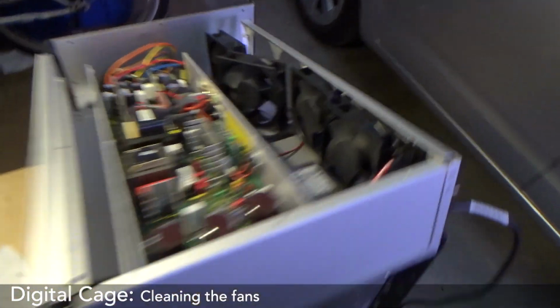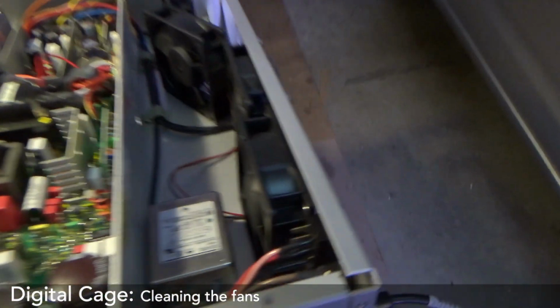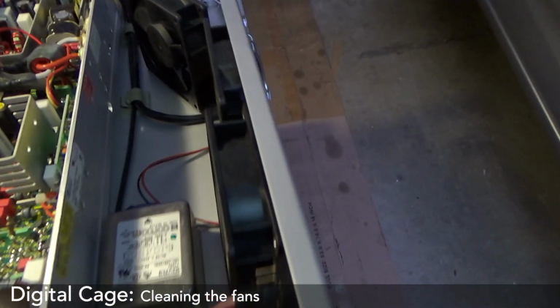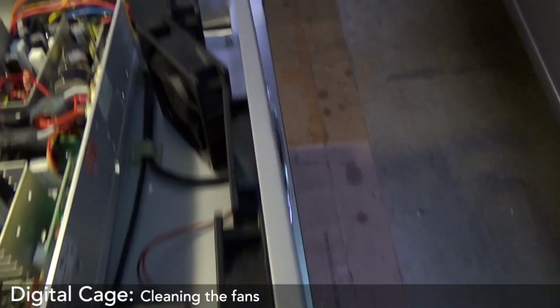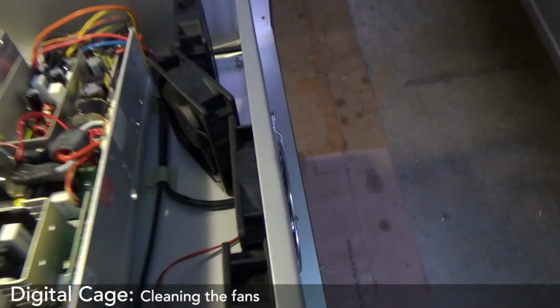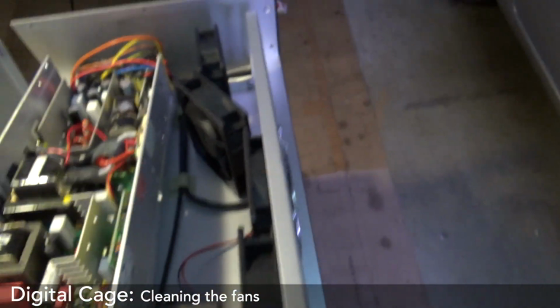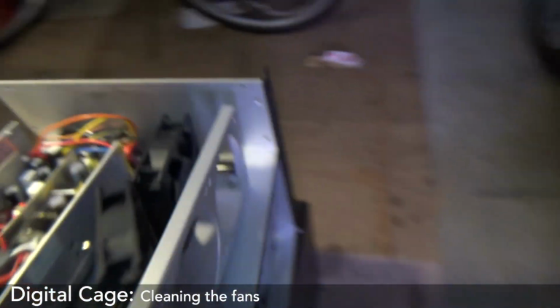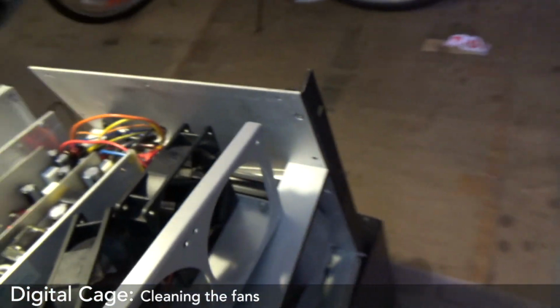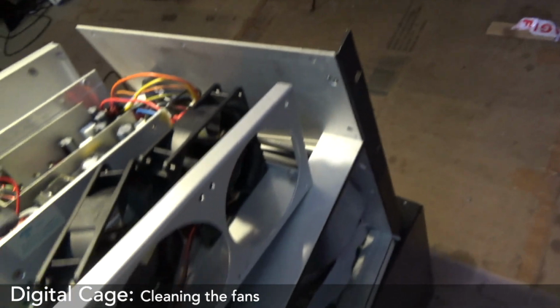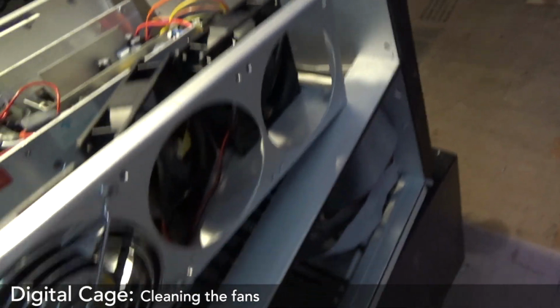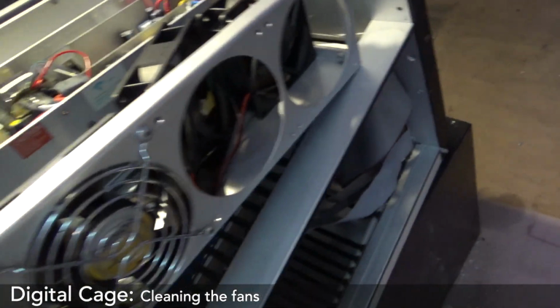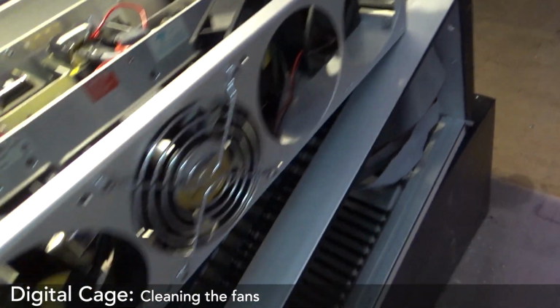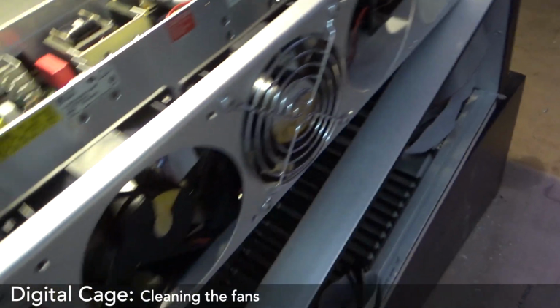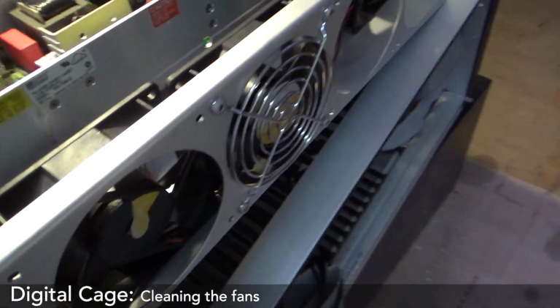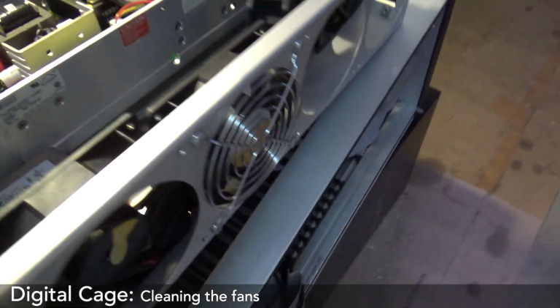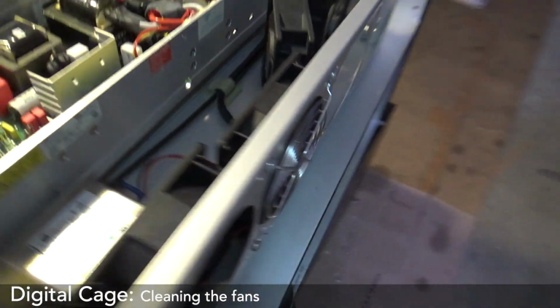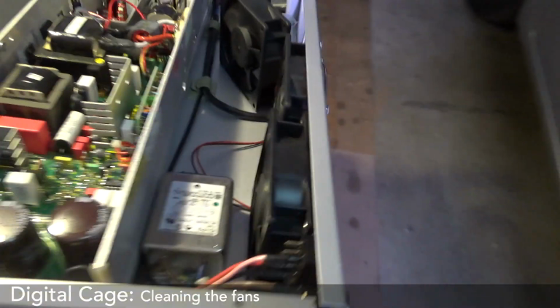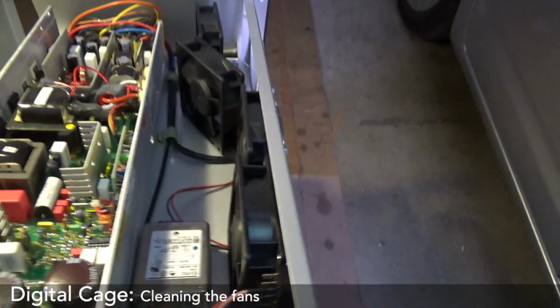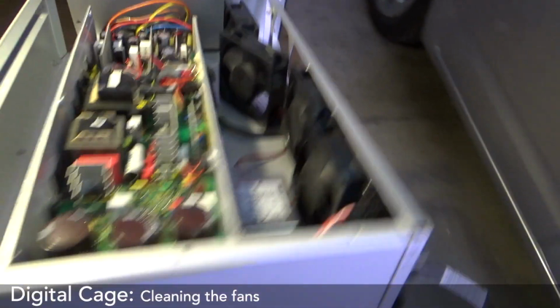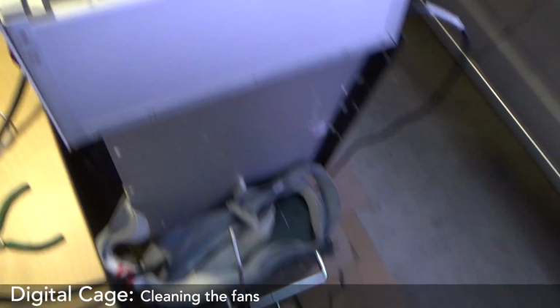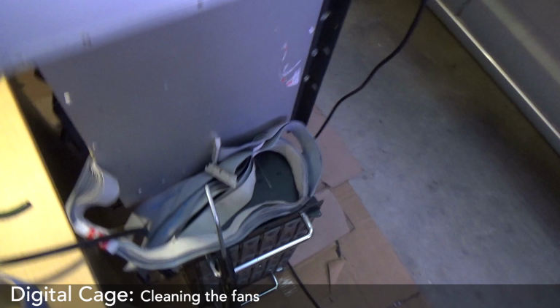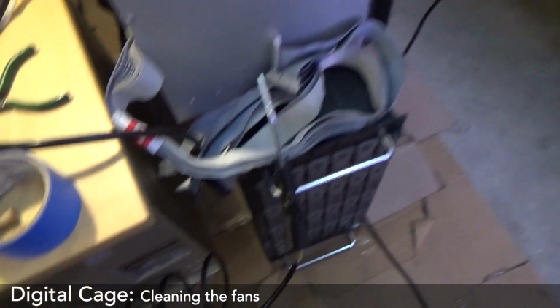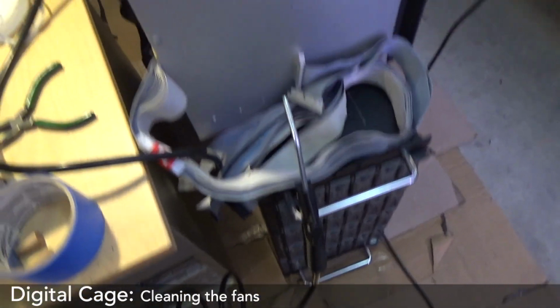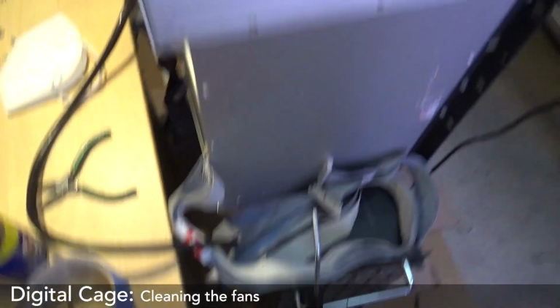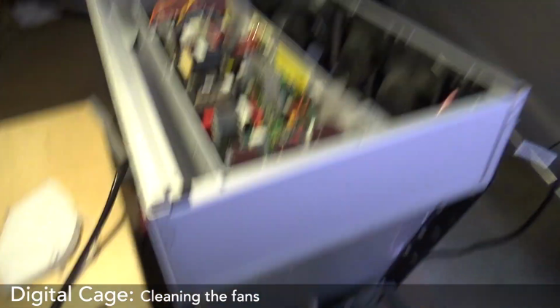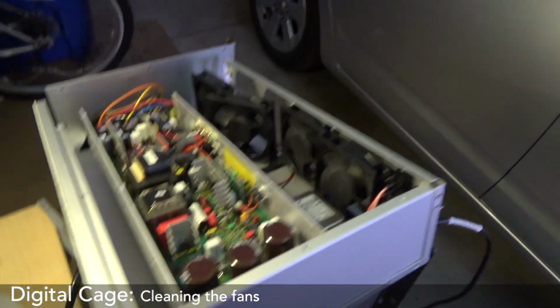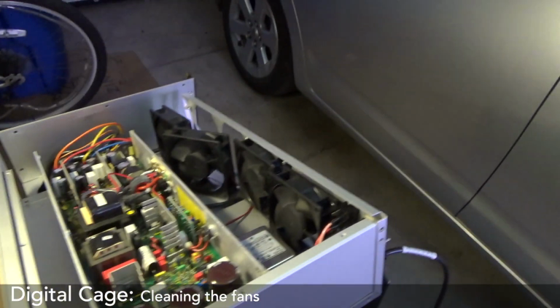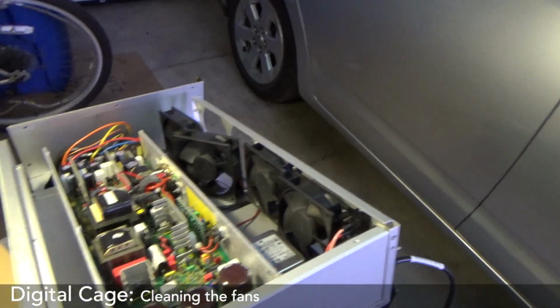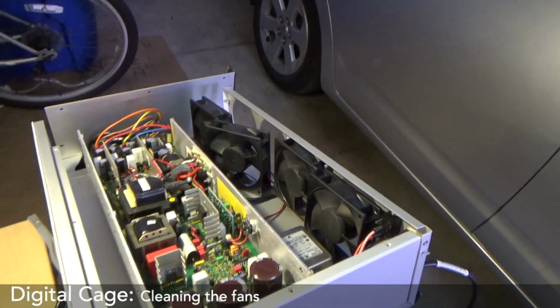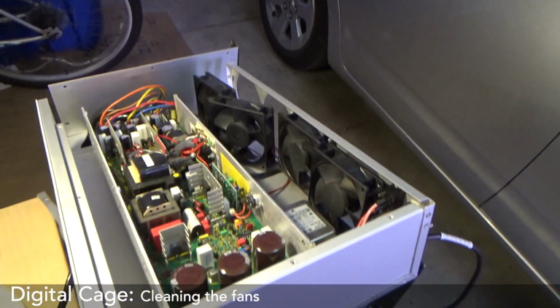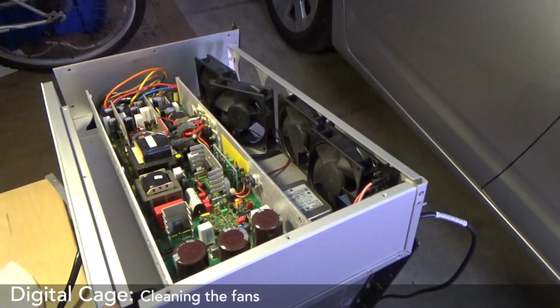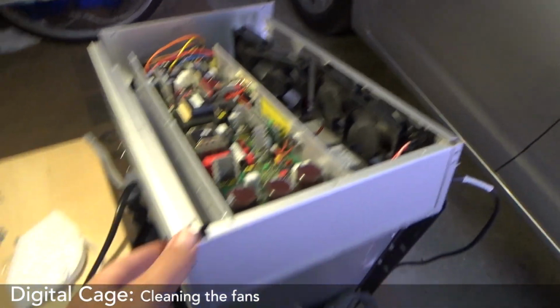So I've cleaned up all the fans and put a bunch of WD-40 in them and dried them all out. And hopefully, when this power's on, nothing should happen apart from the fans going on. Let's try.